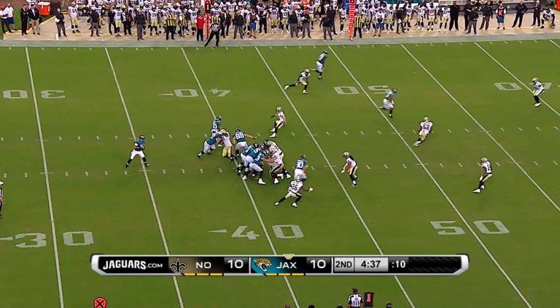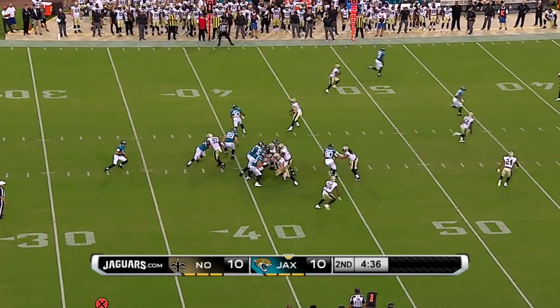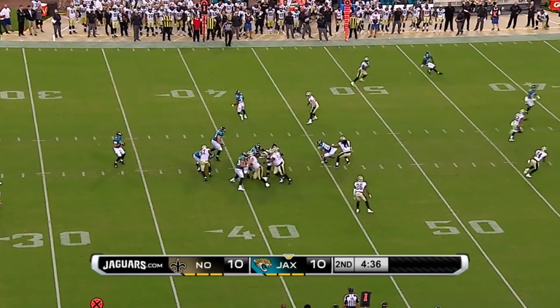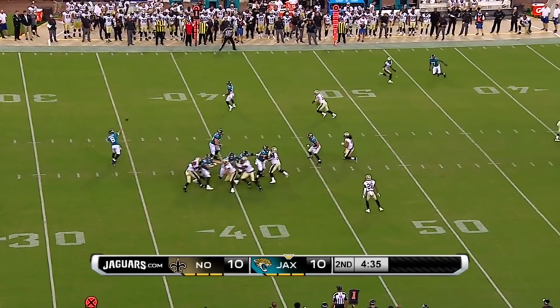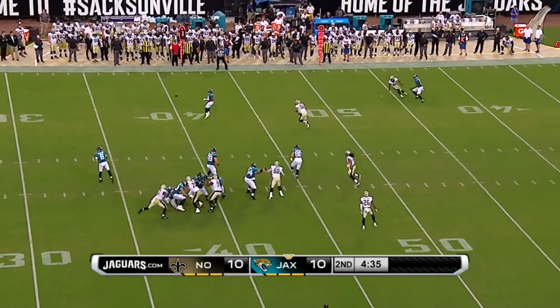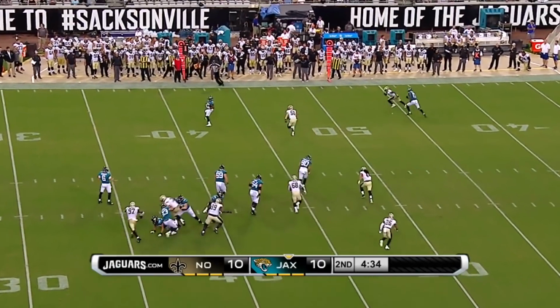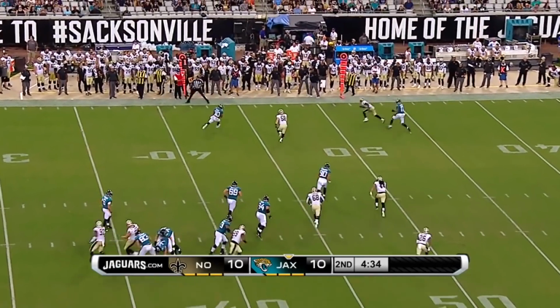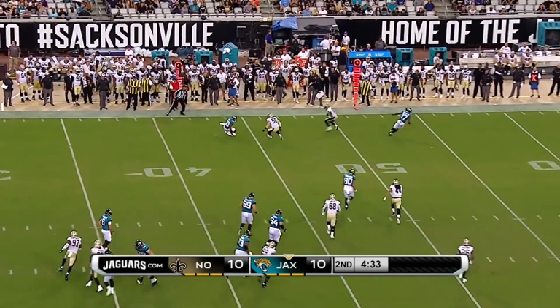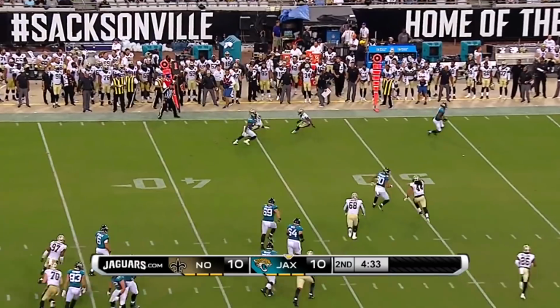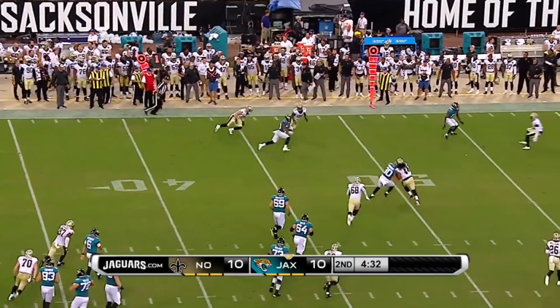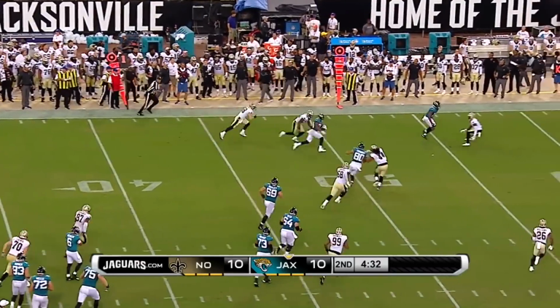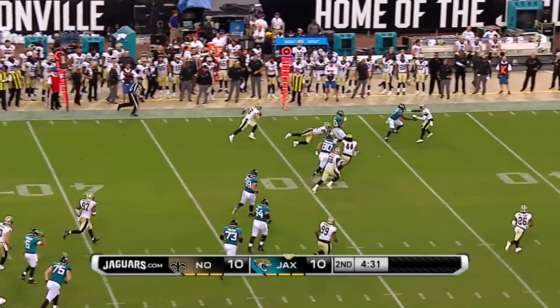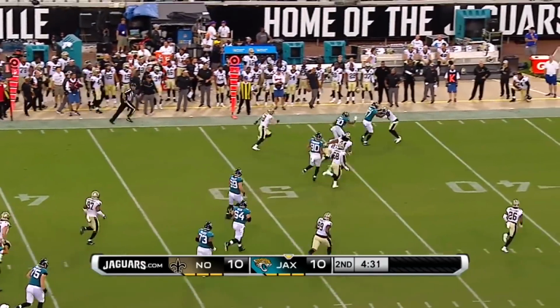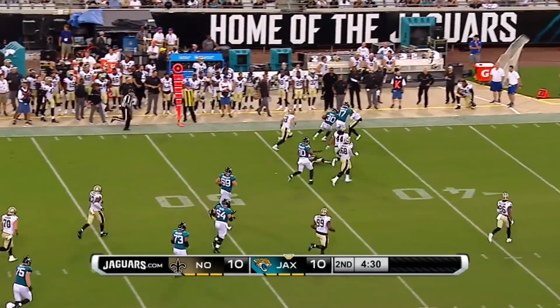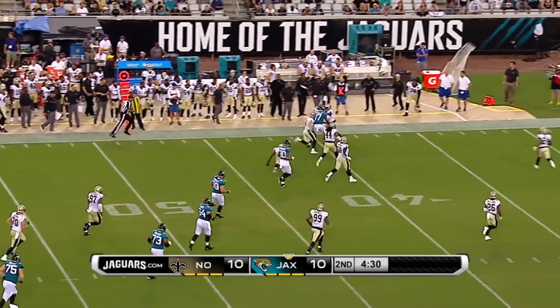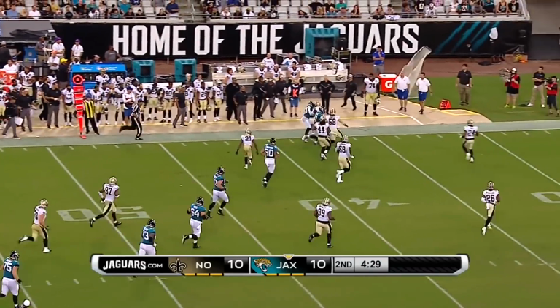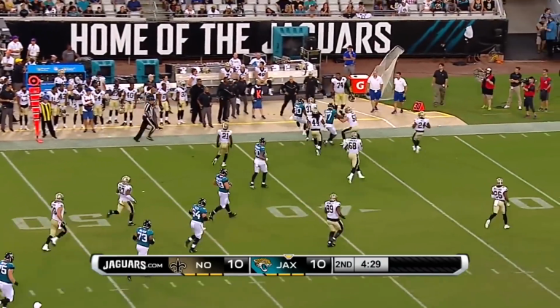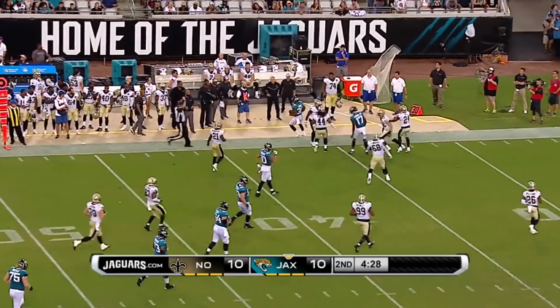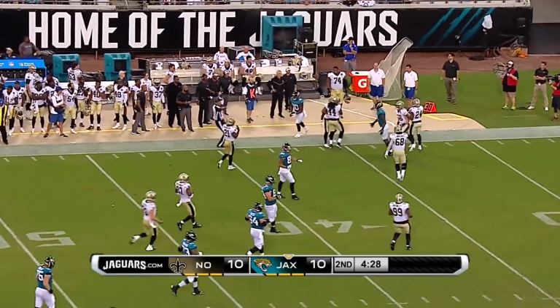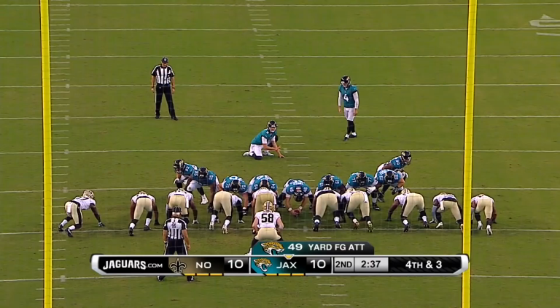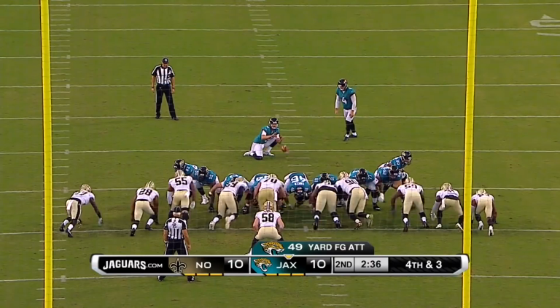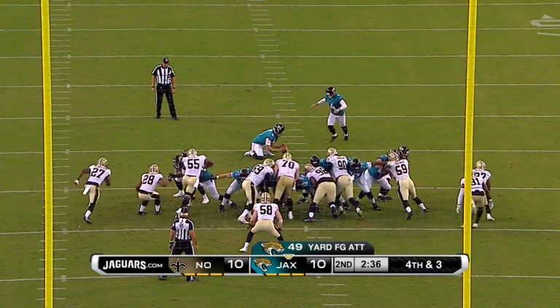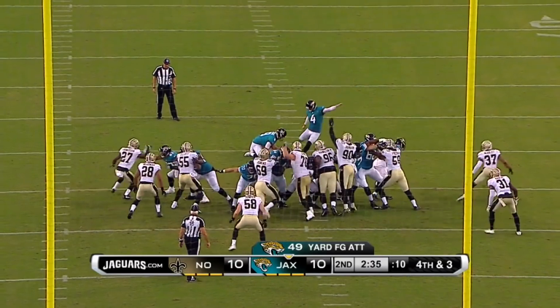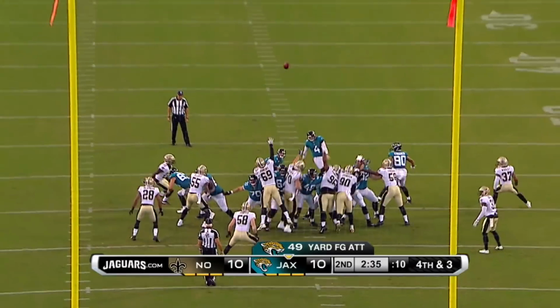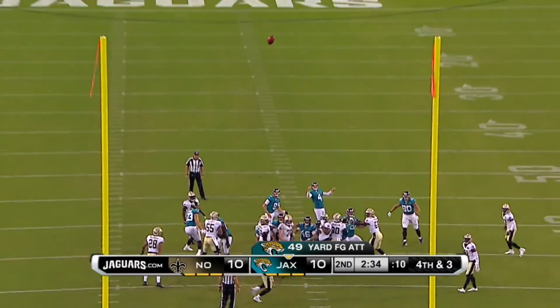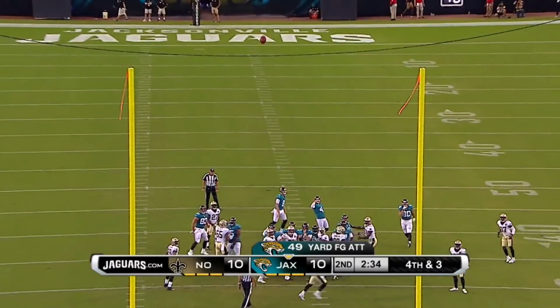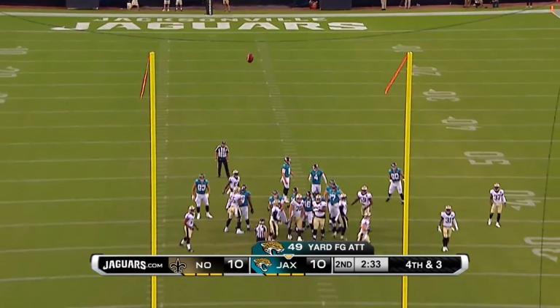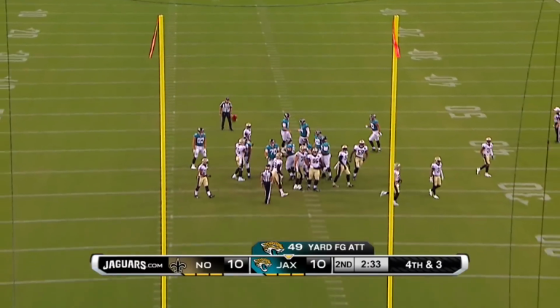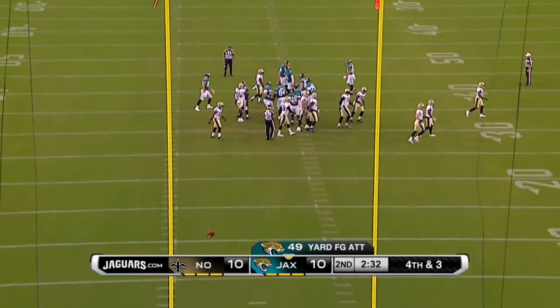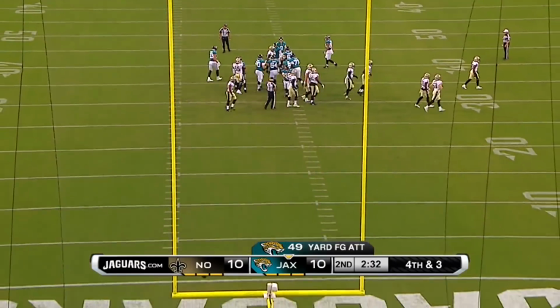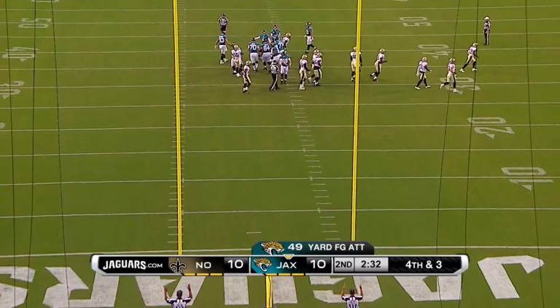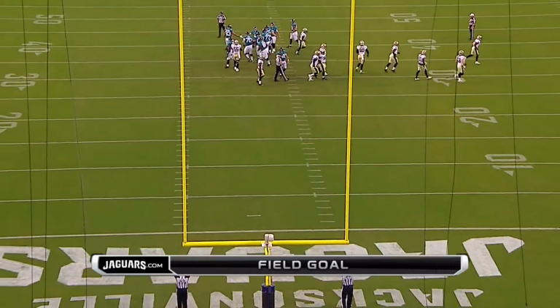Play action for Kessler — he thumbs it off. Grant's got it! Makes one man miss and look at him explode up the field. He's to the outside now with big yardage. Here's his attempt on the way — and he got it again.